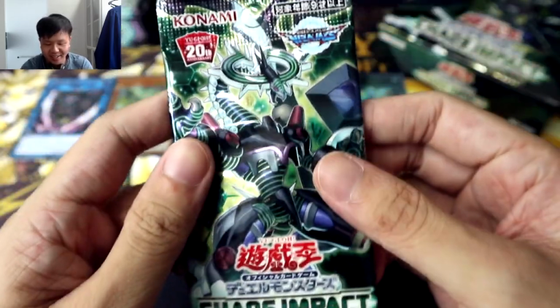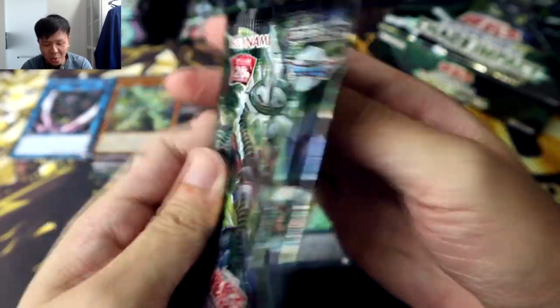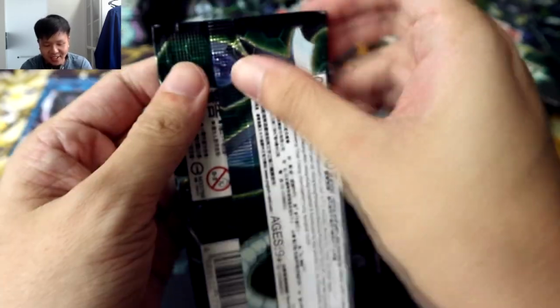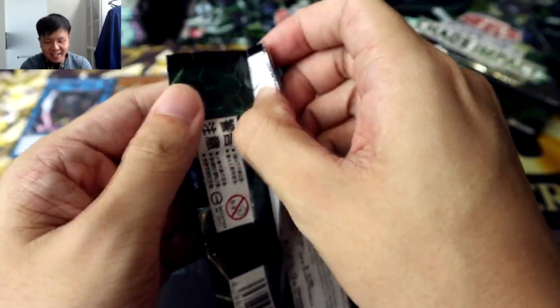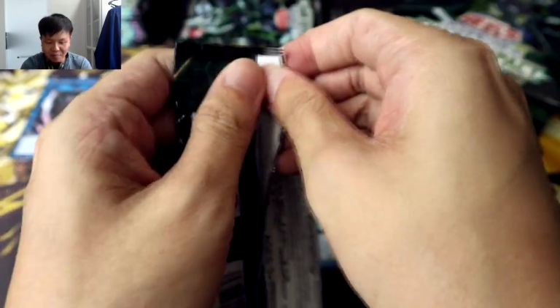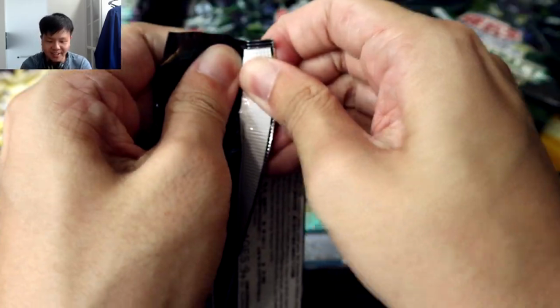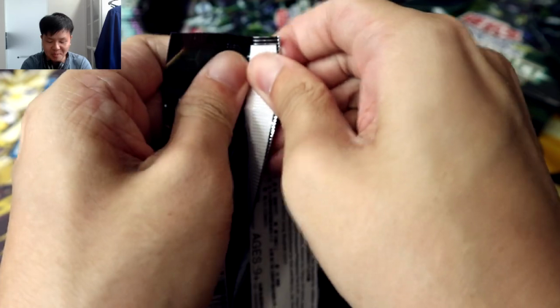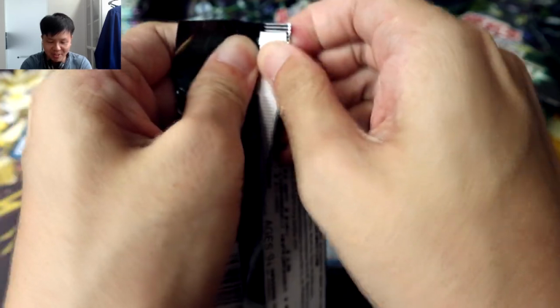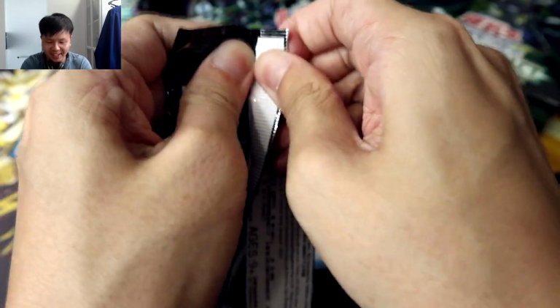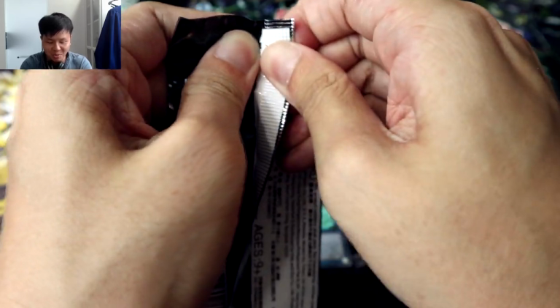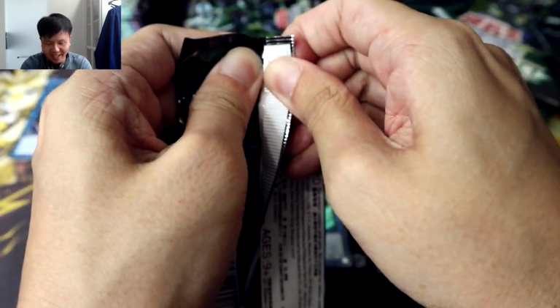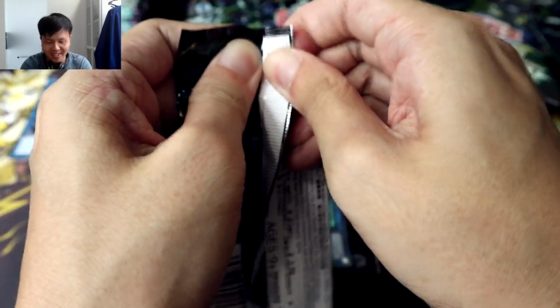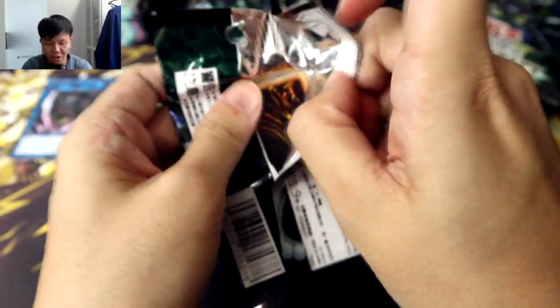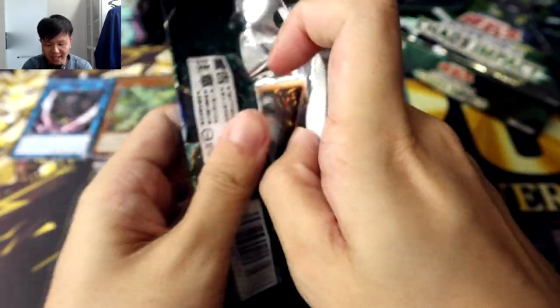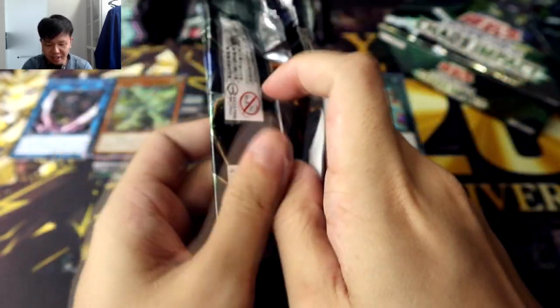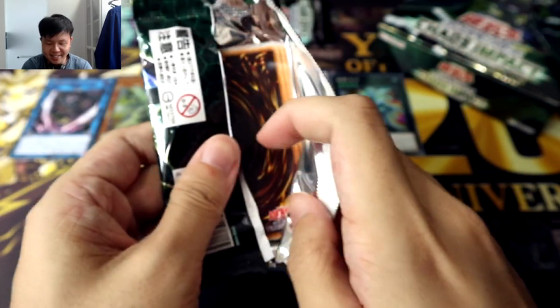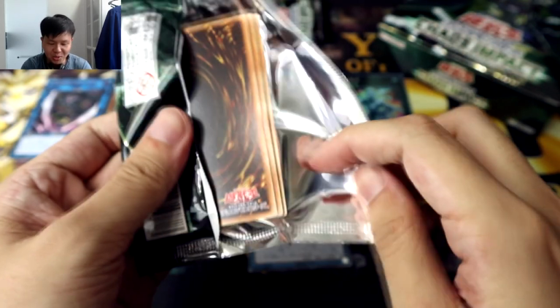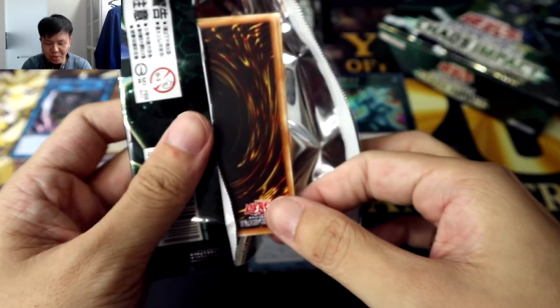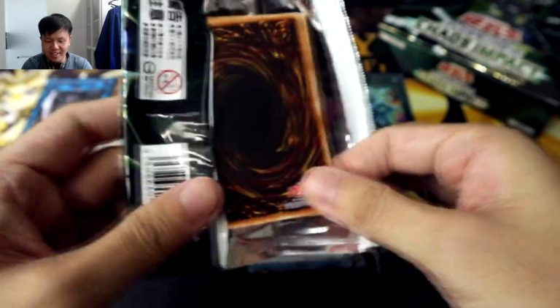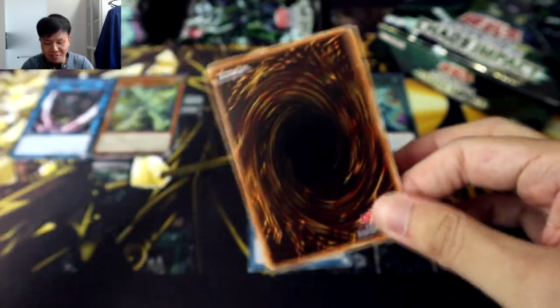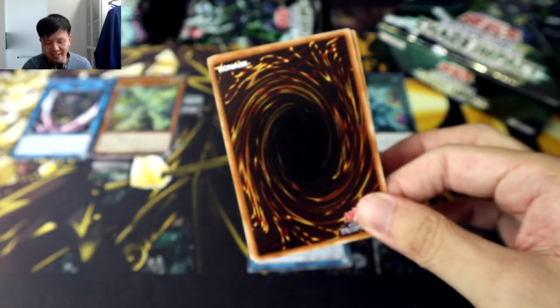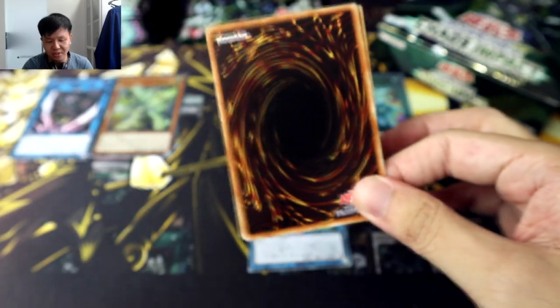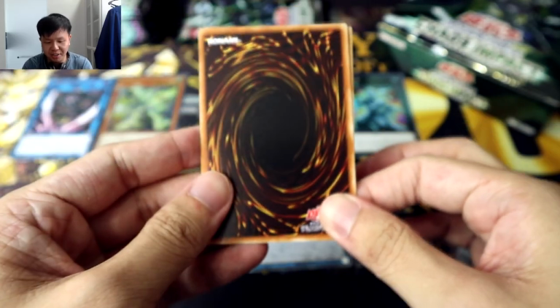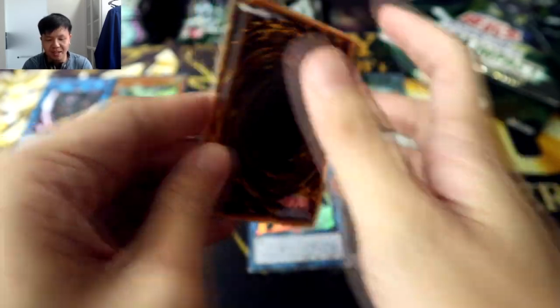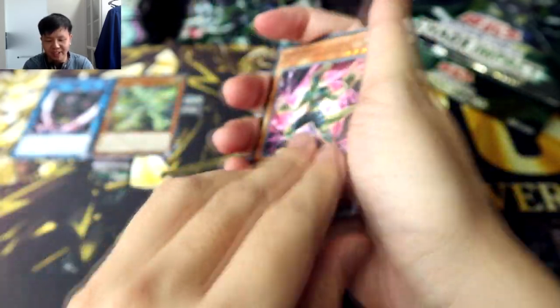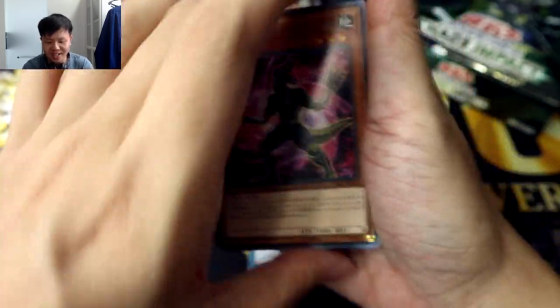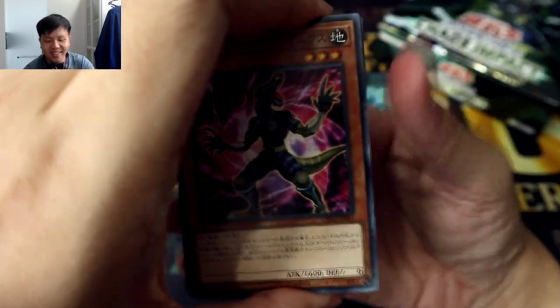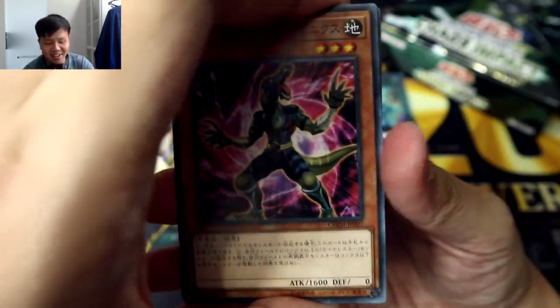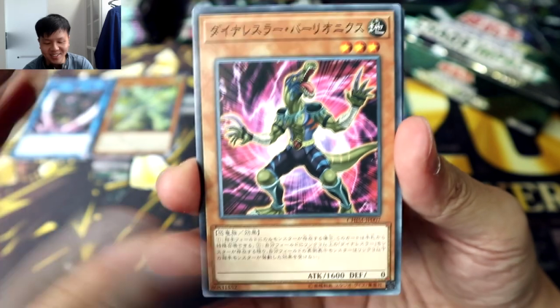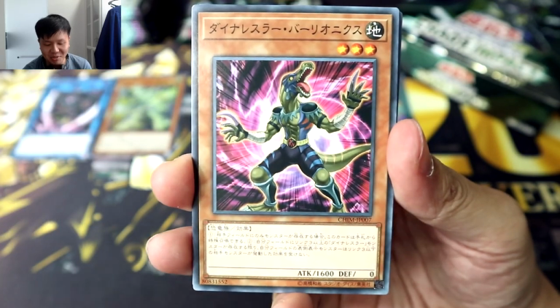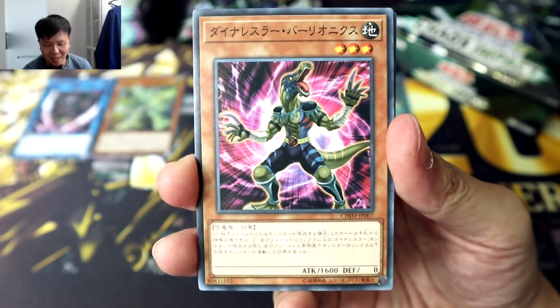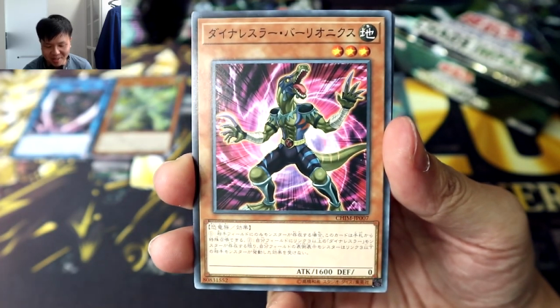That is so sick, because it's so important that you special summon your Gladiator Beast with your Gladiator Beast in order to activate their effects, and sometimes you can't do it because they have to battle so that you can shuffle them back and bring out another one. So this Slave Panther just gives you so many more options.